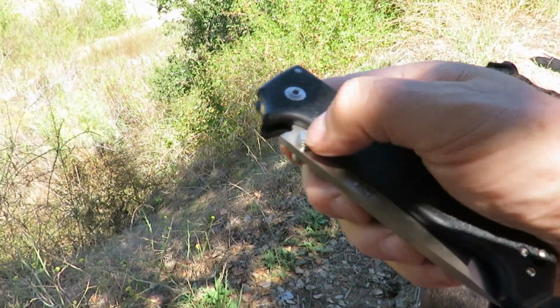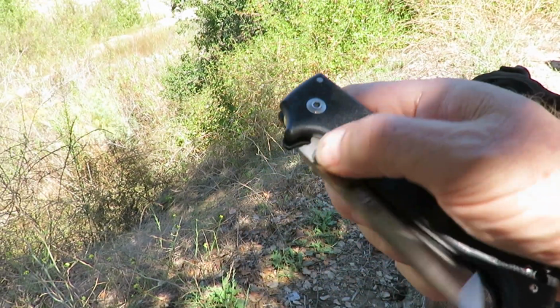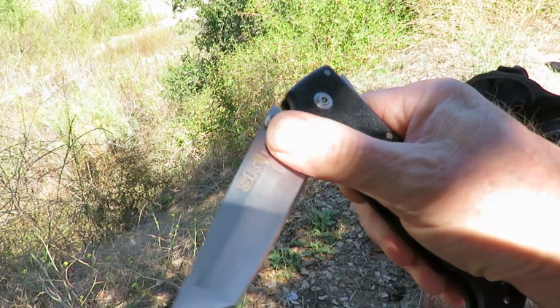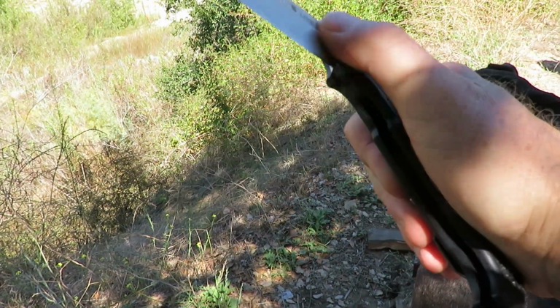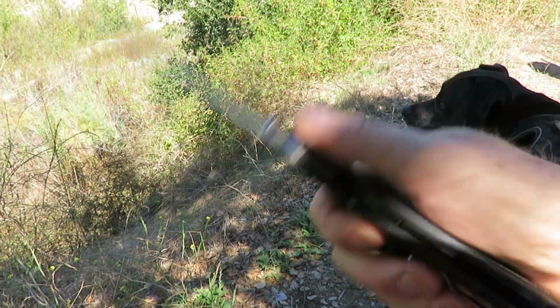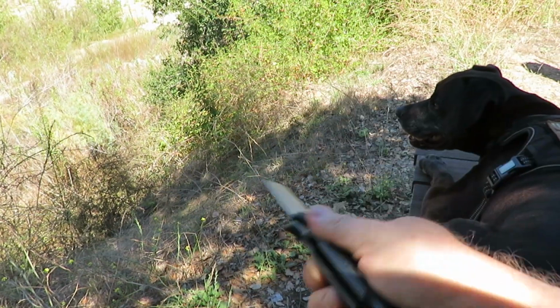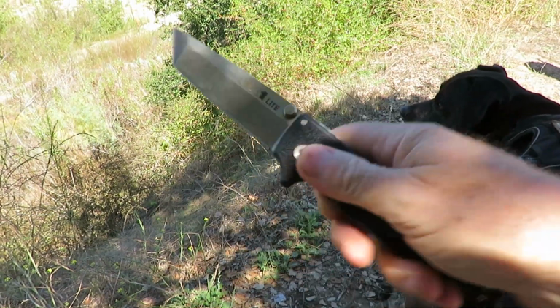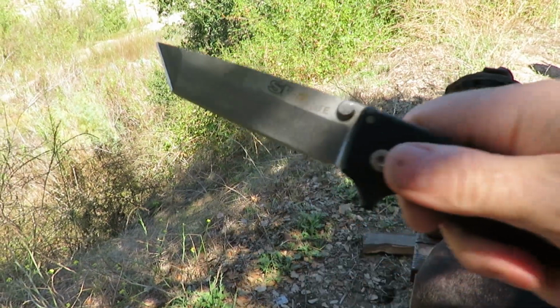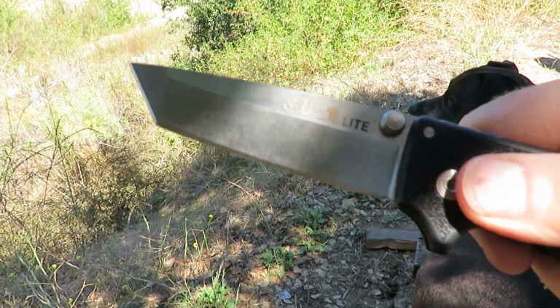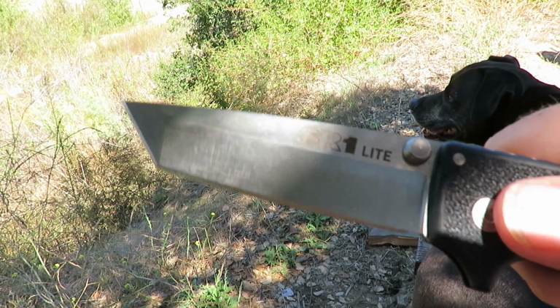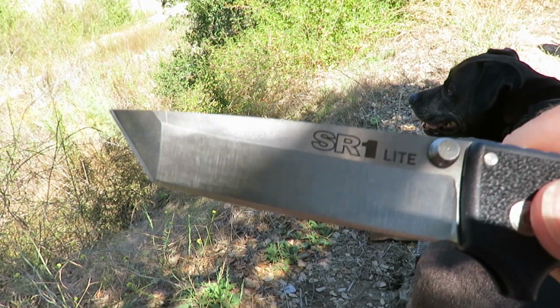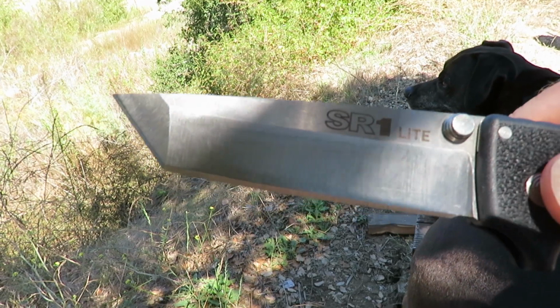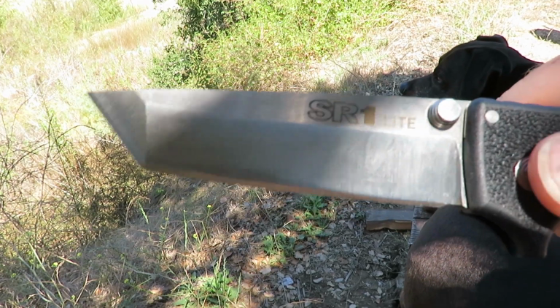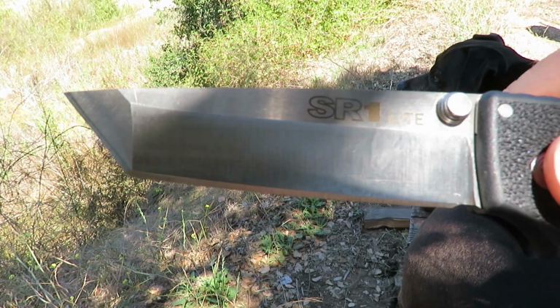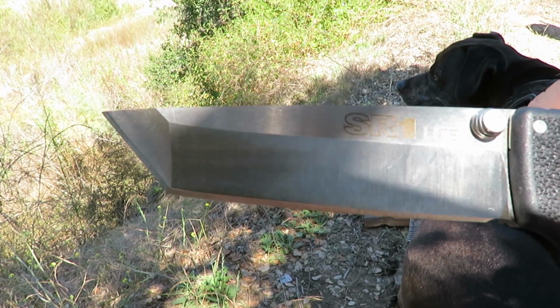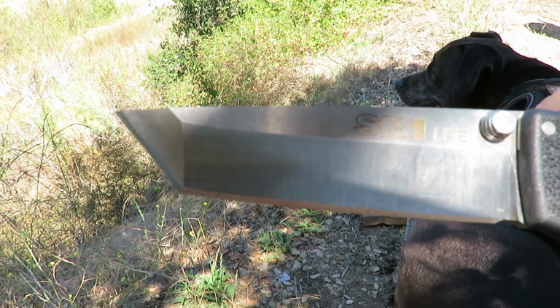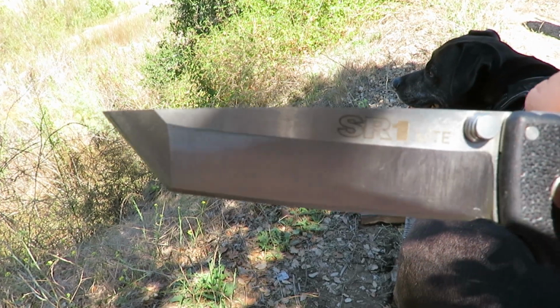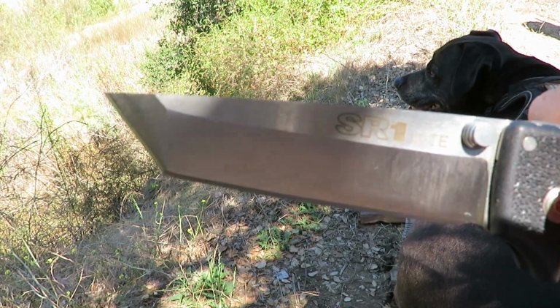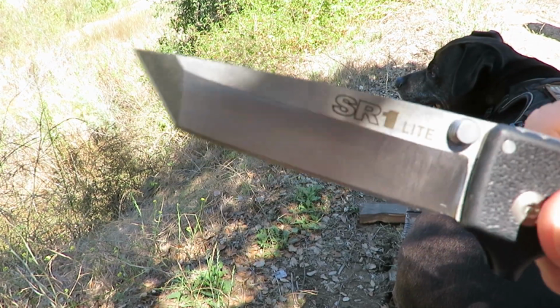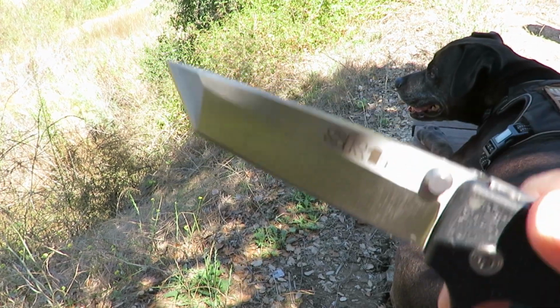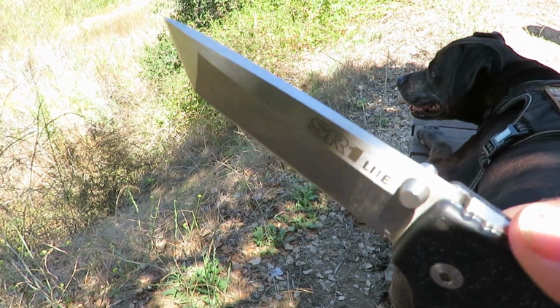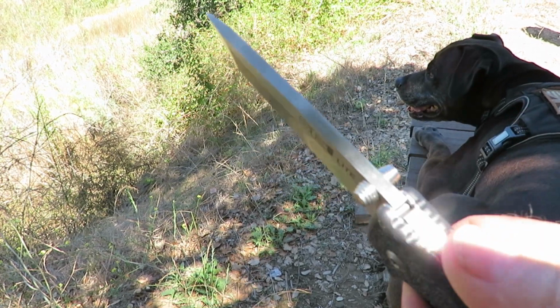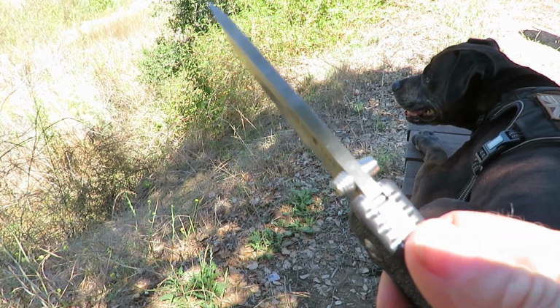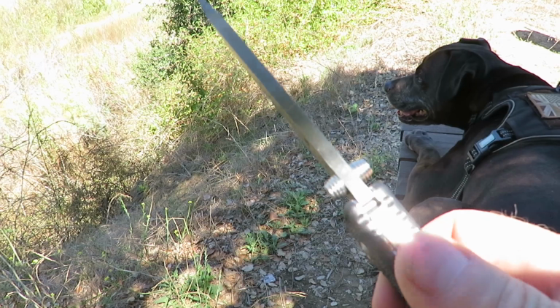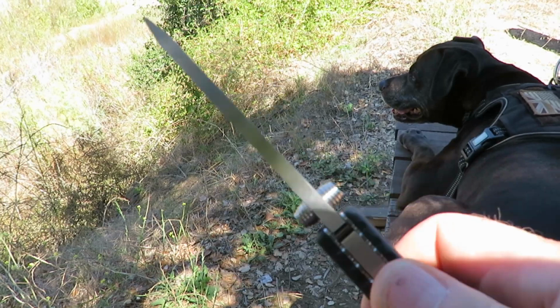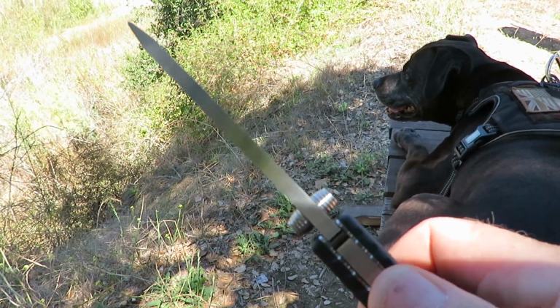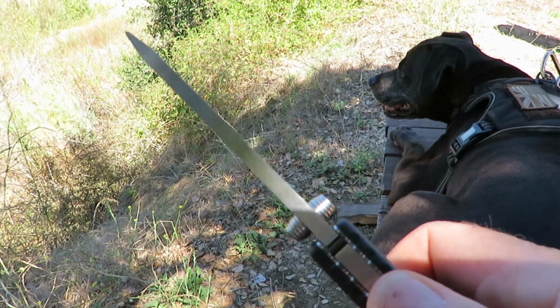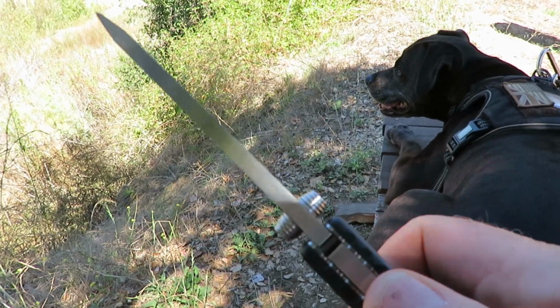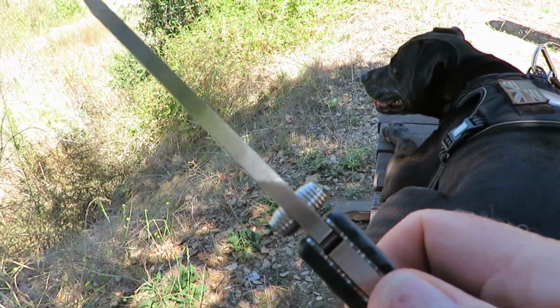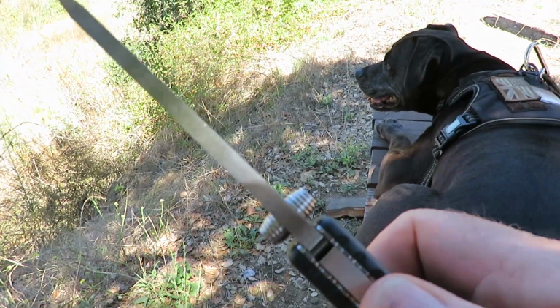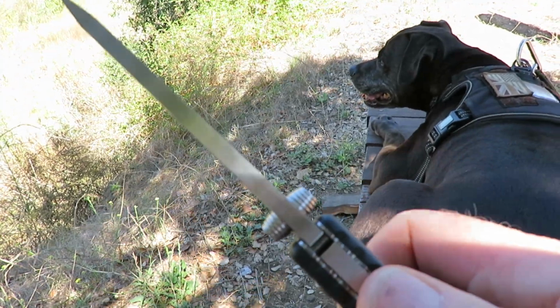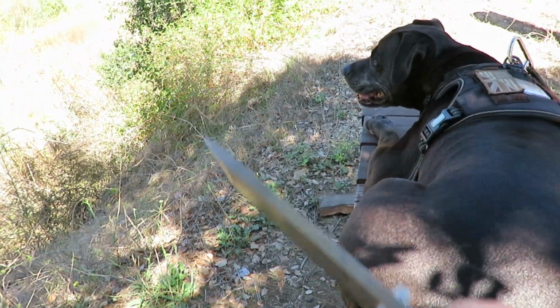Let's roll it out. There we go. 4-inch Tanto blade. Look how stout that is. Really thick.